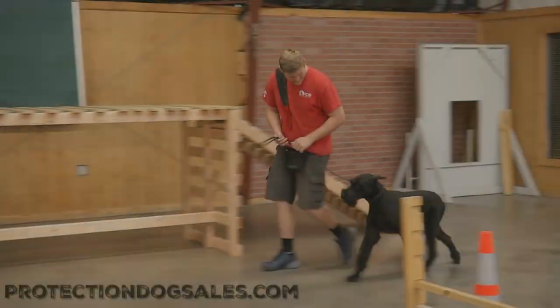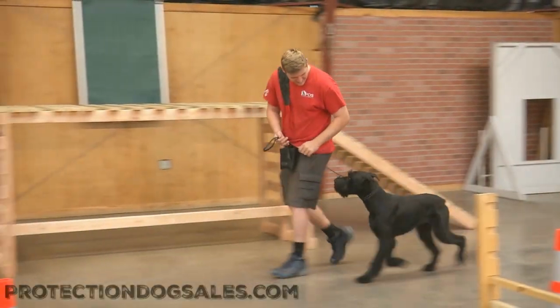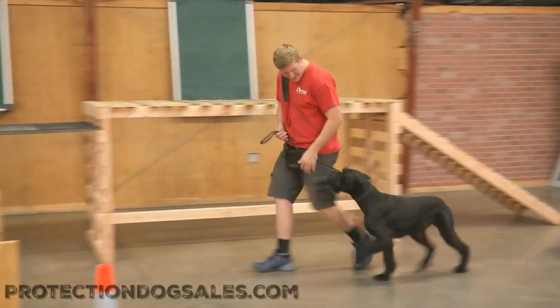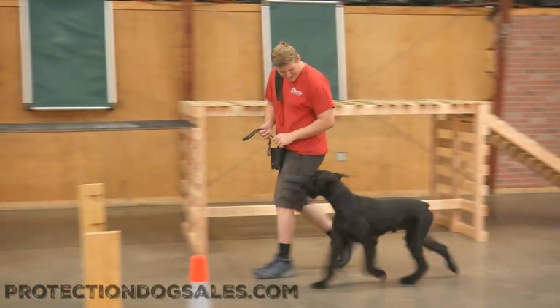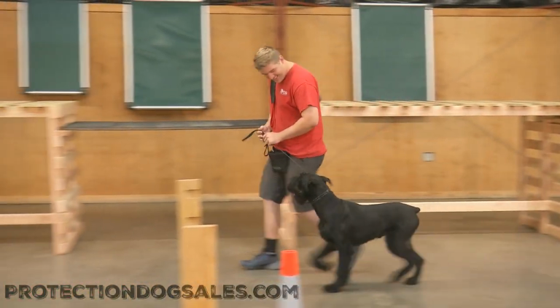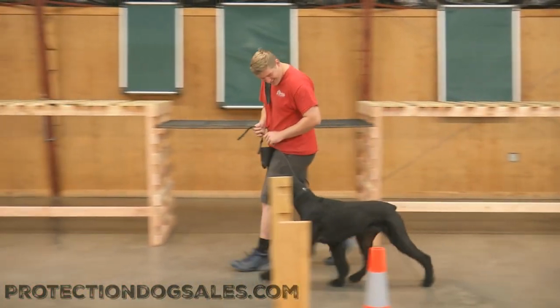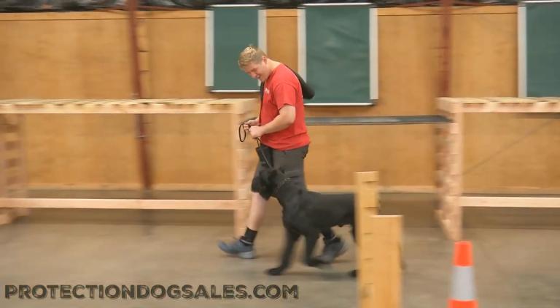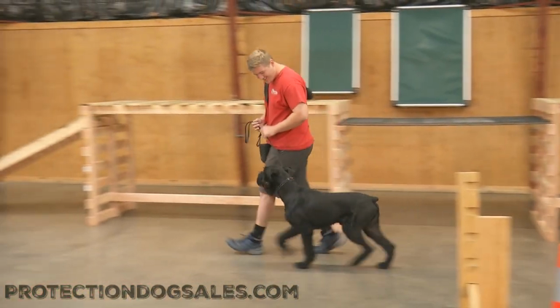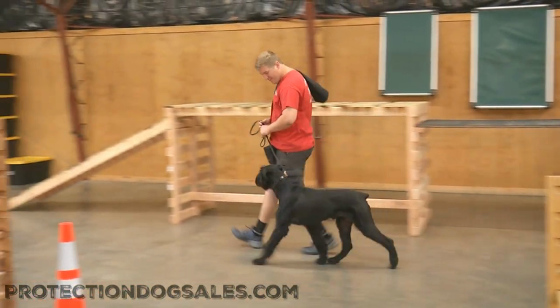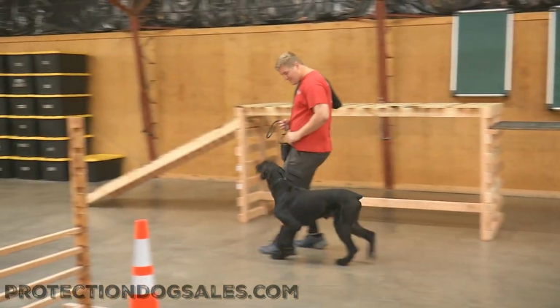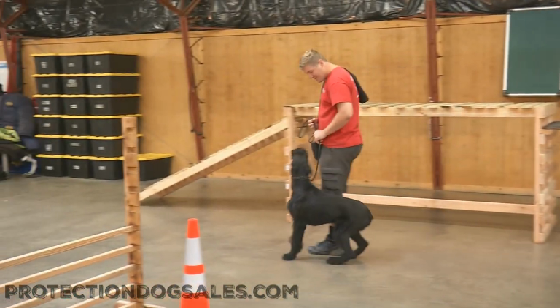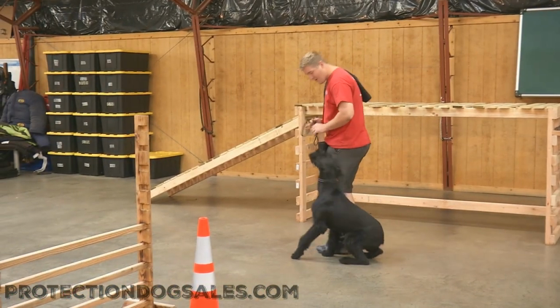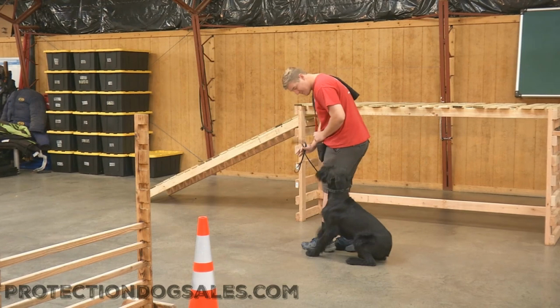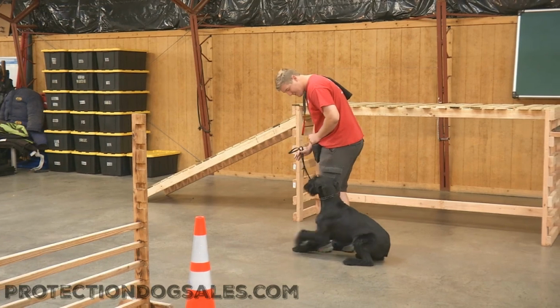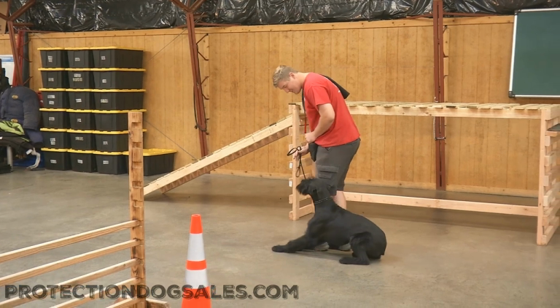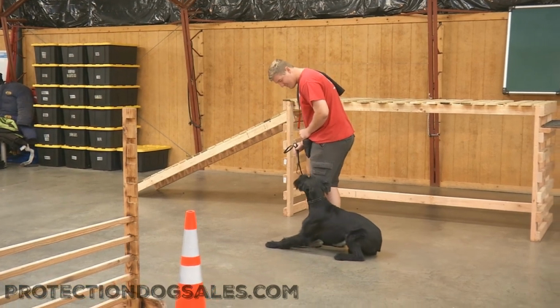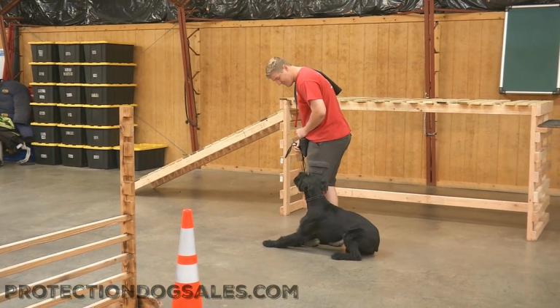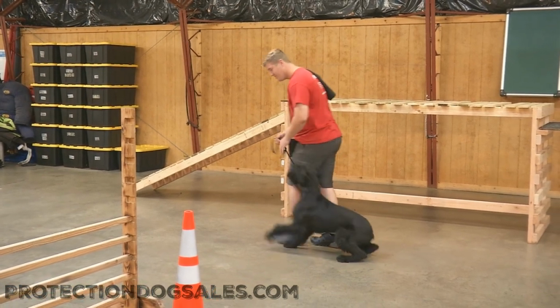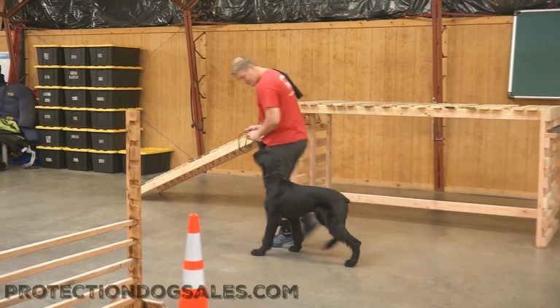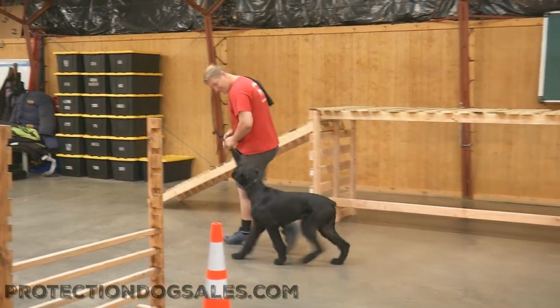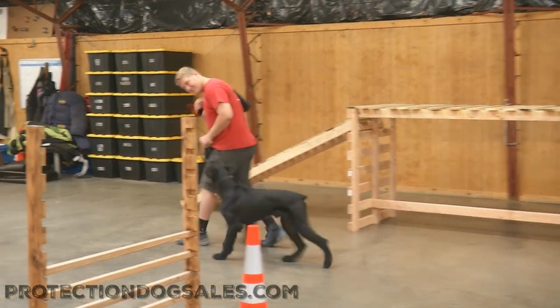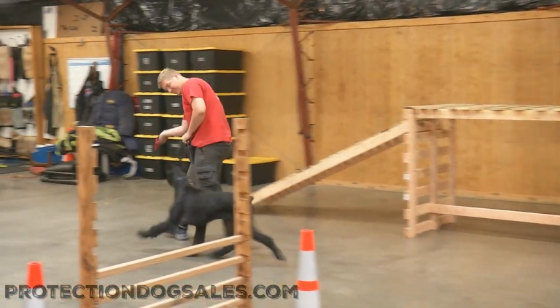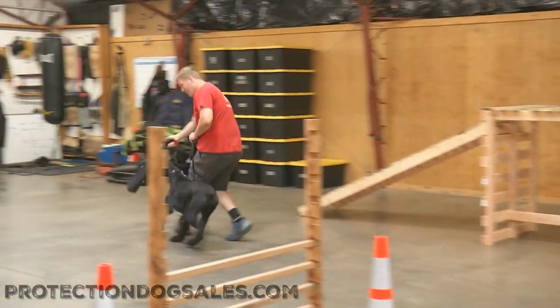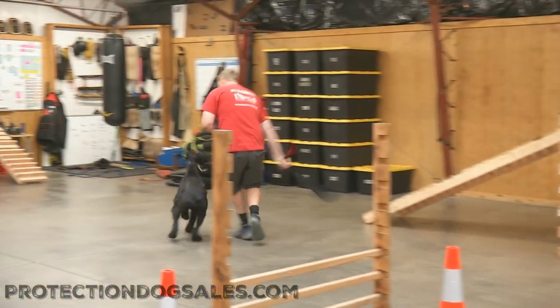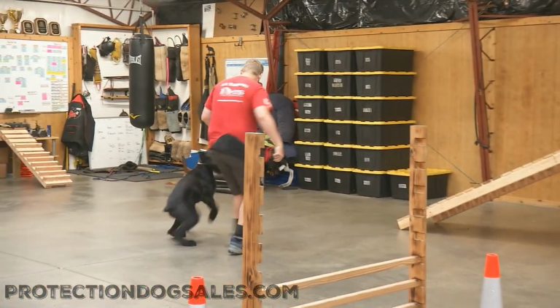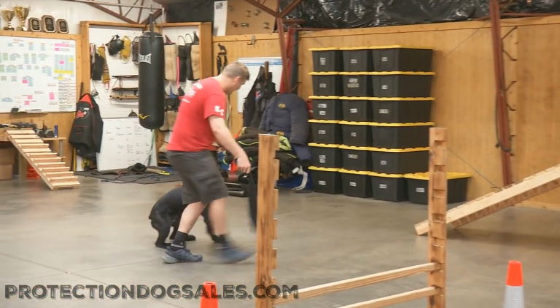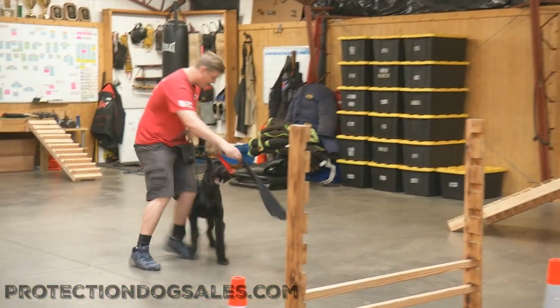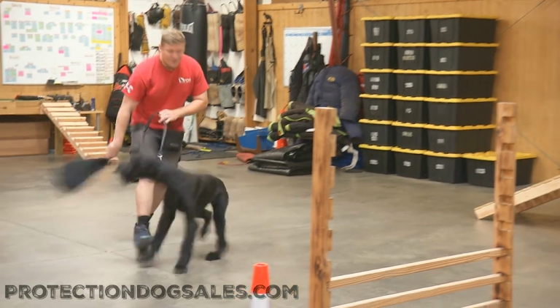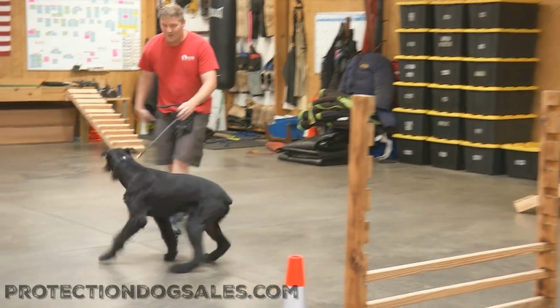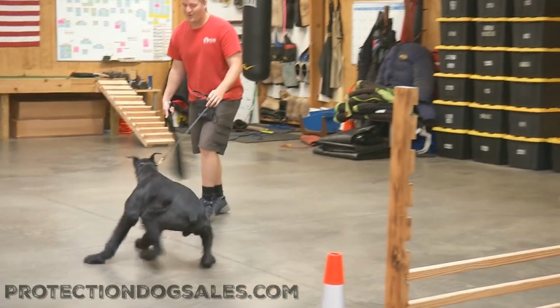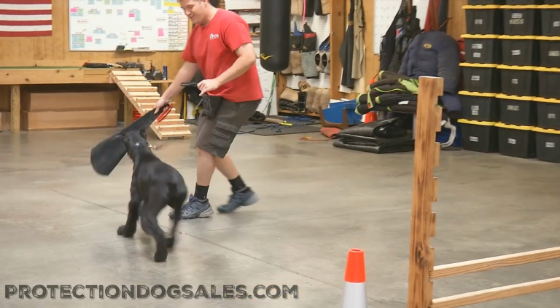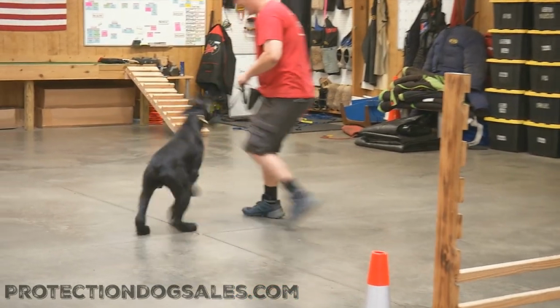You guys want to see a cool Schnauzer? Because I've got one to show you. This is LOL, guys. This guy is very young, very groovy, very spunky — a giant Schnauzer male here at Protection Dog Sales.